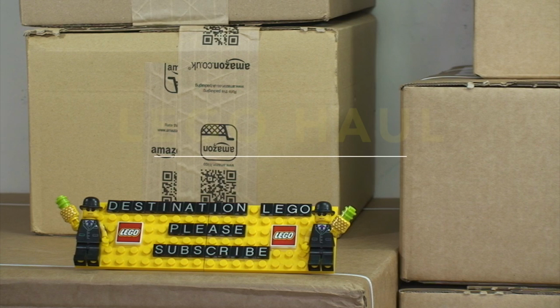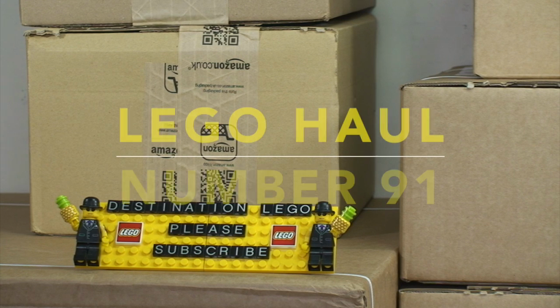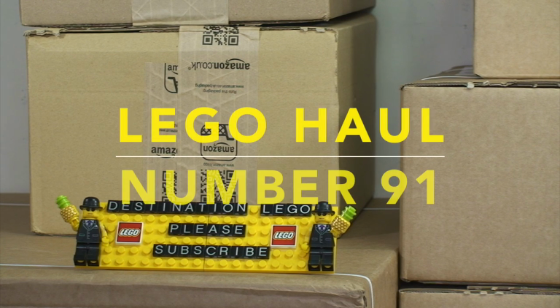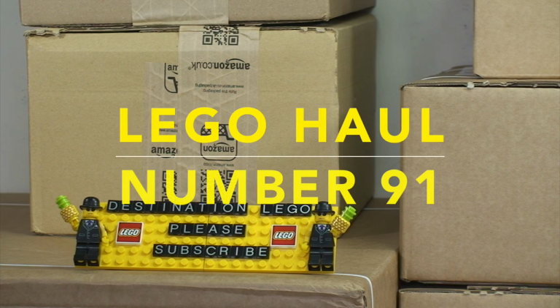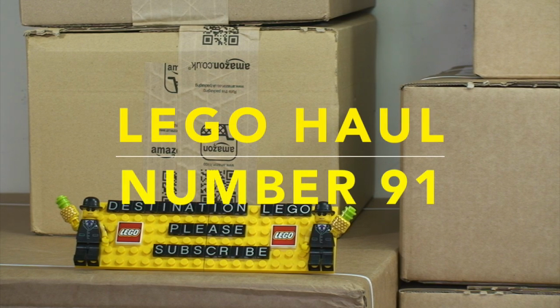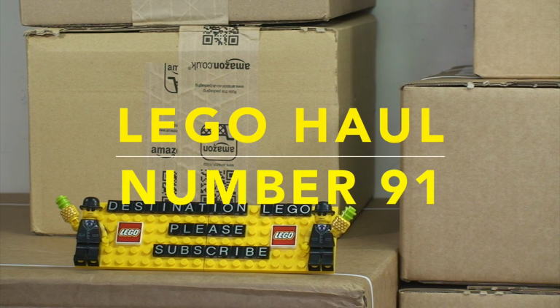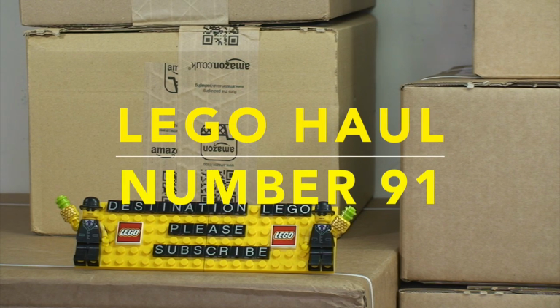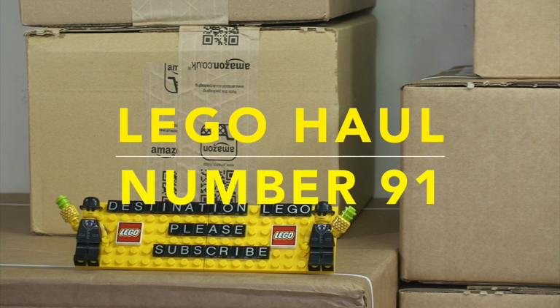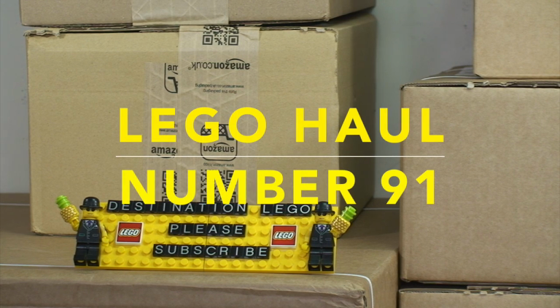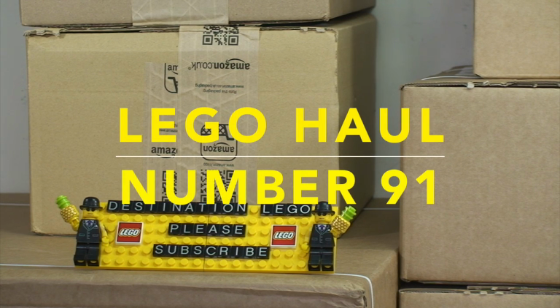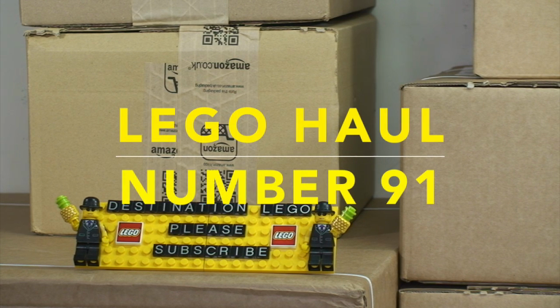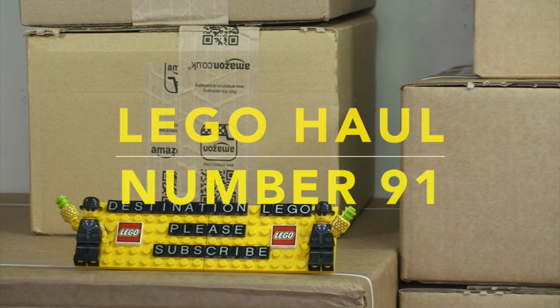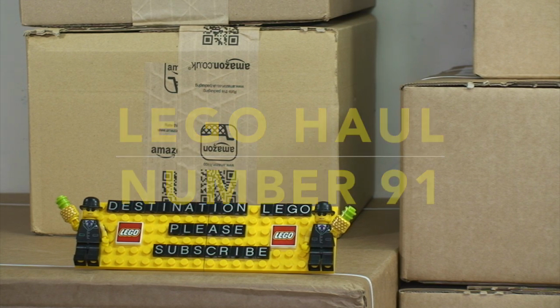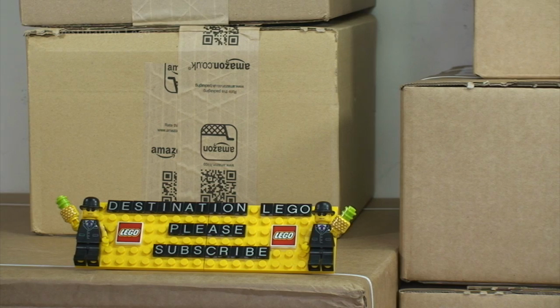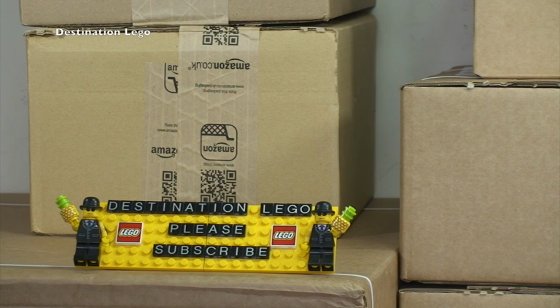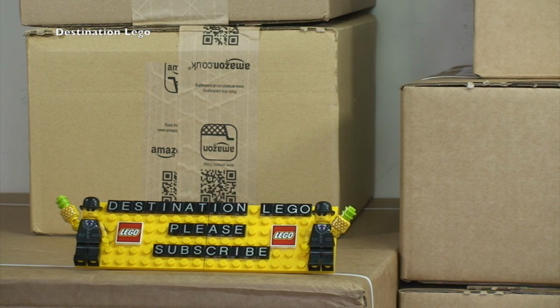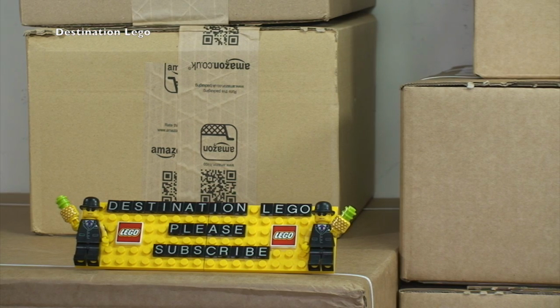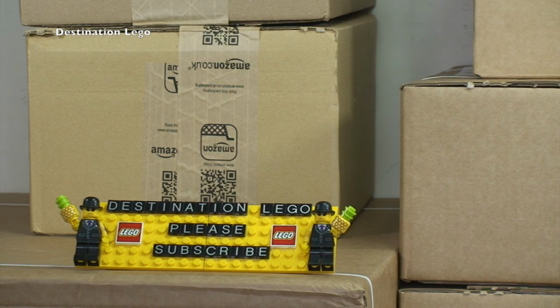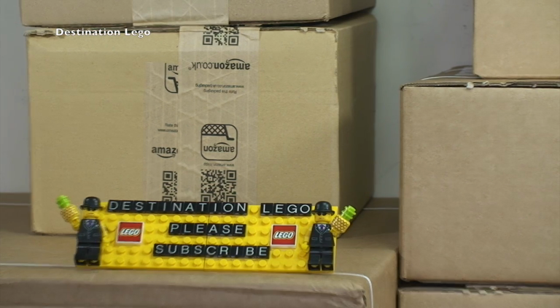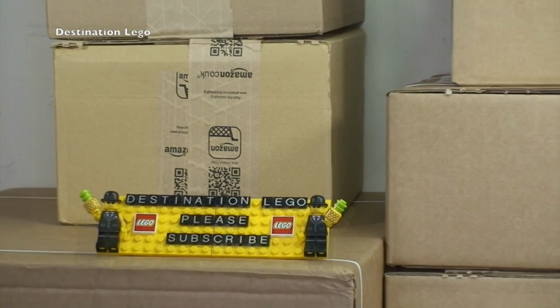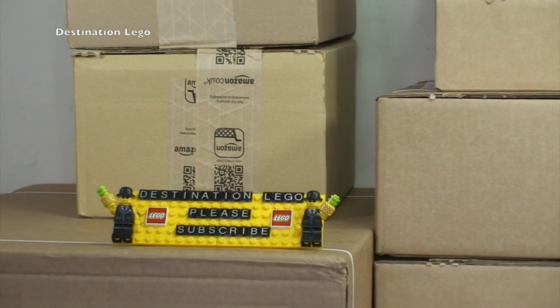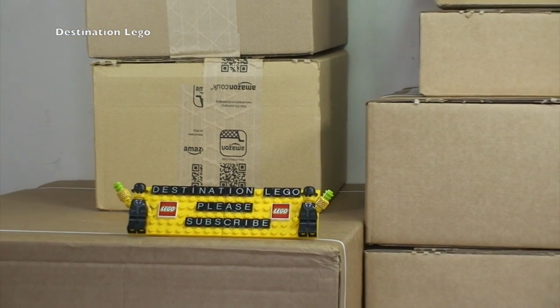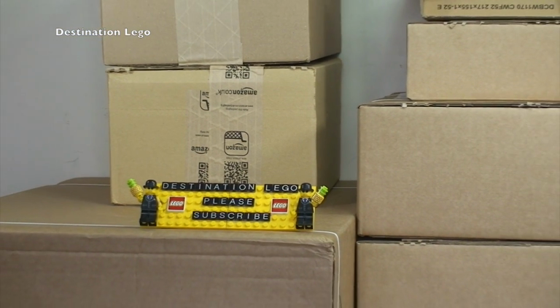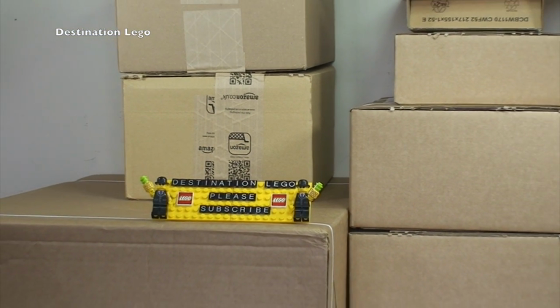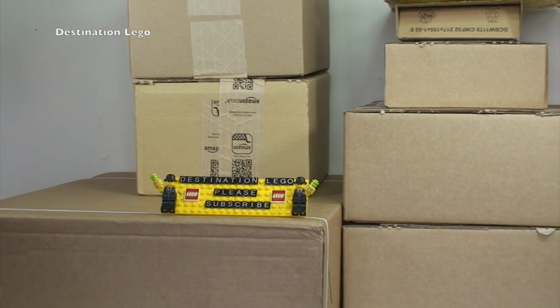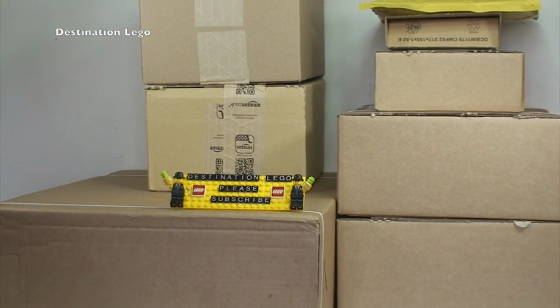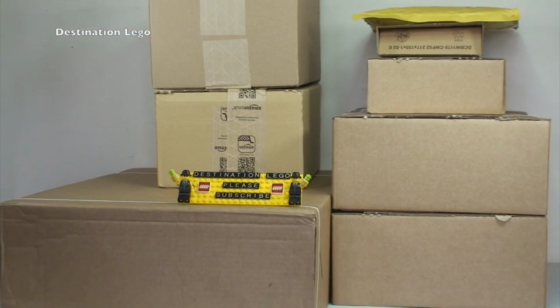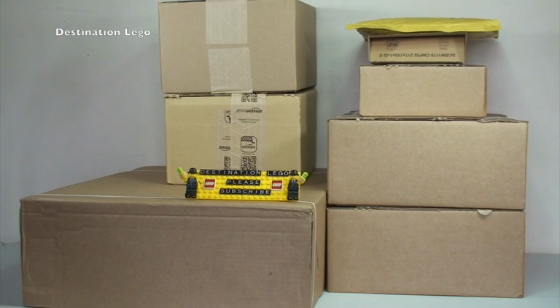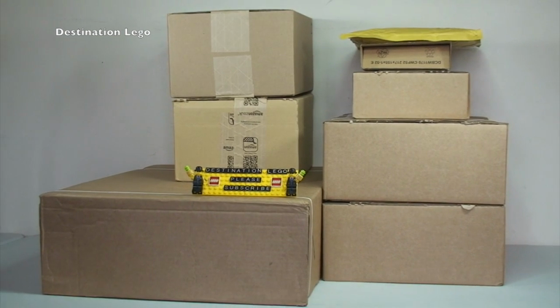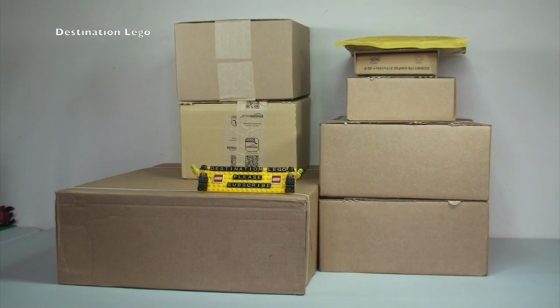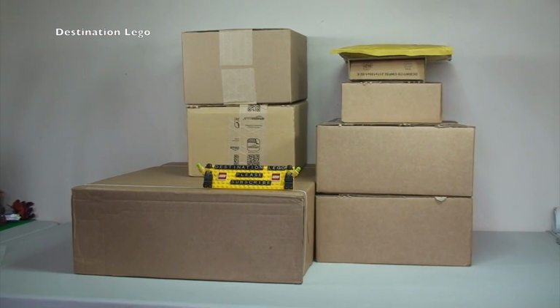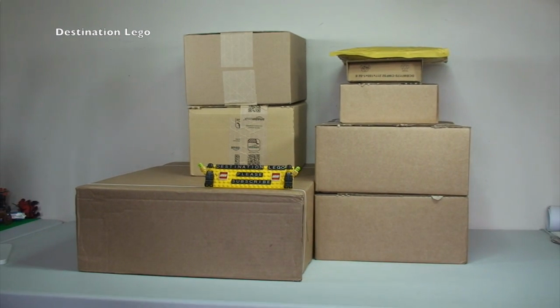Hello YouTubers and welcome to Destination LEGO and welcome to another LEGO haul video. So let's take a look at what this week's LEGO haul consists of.